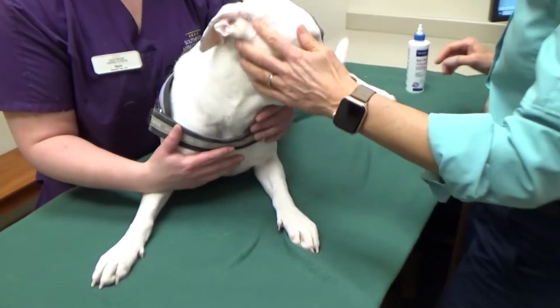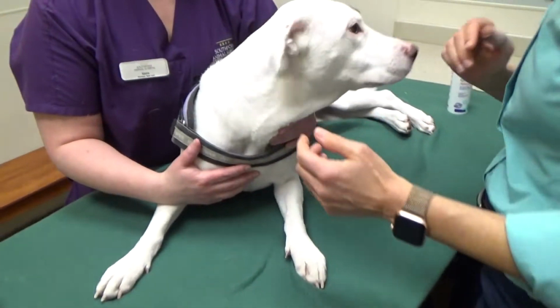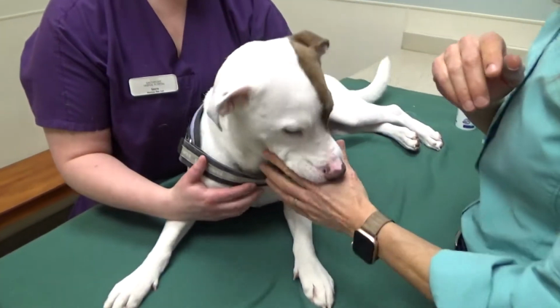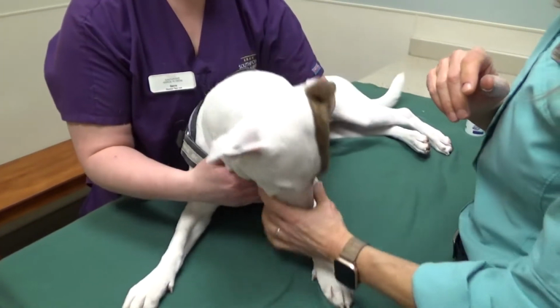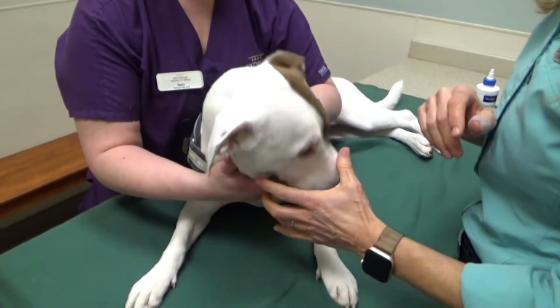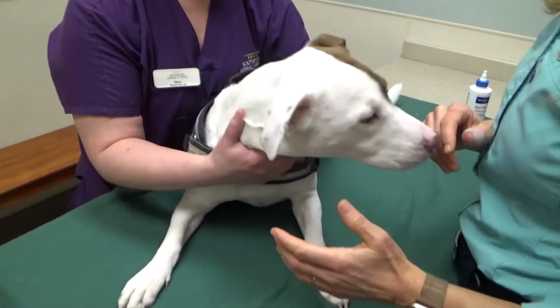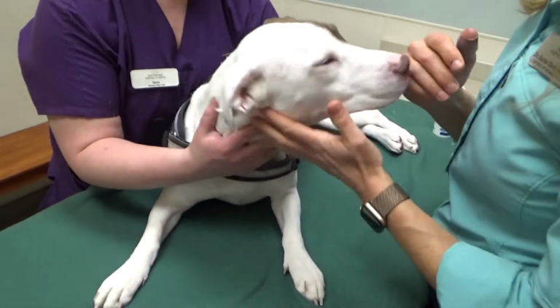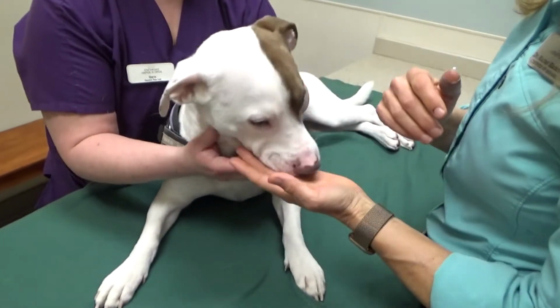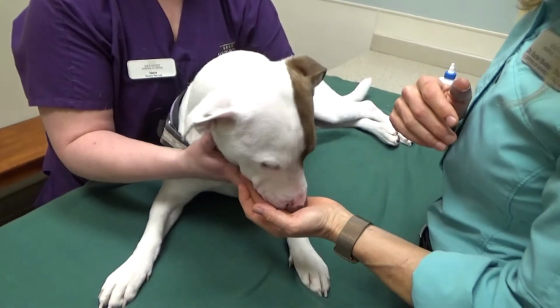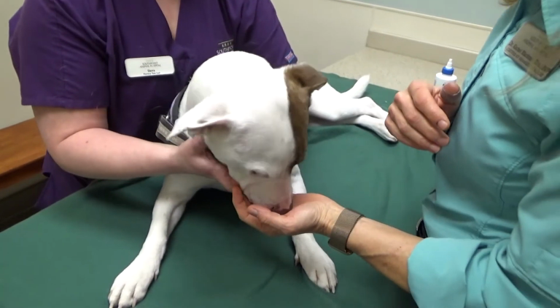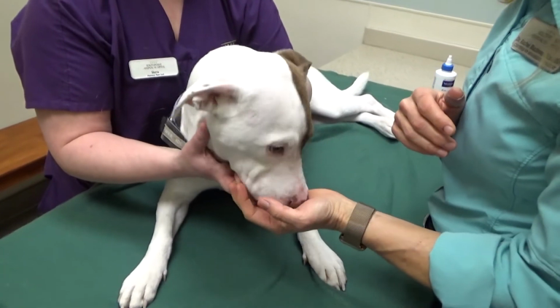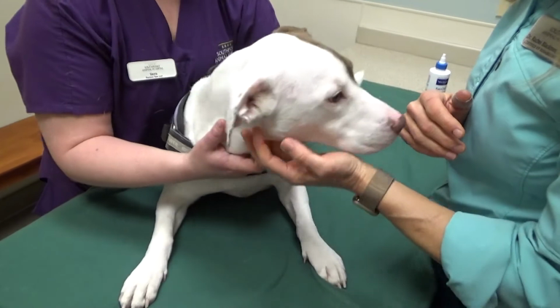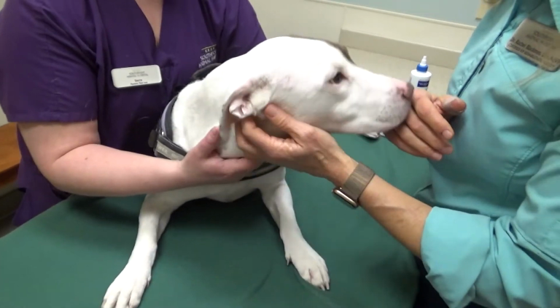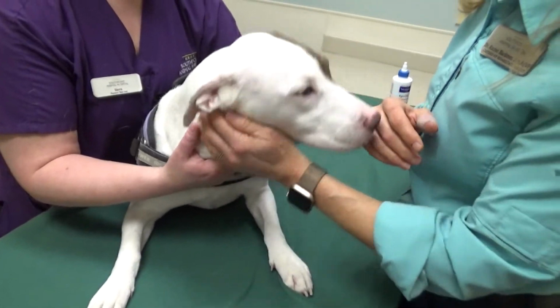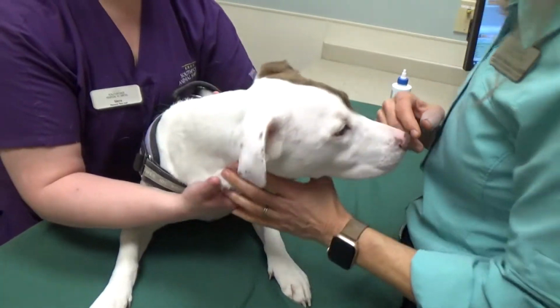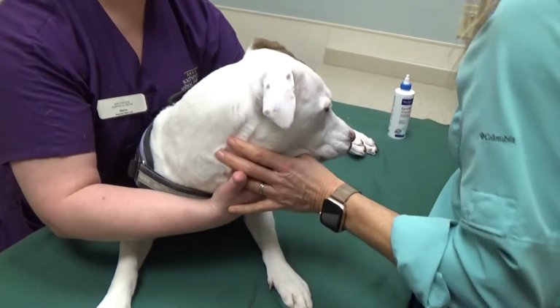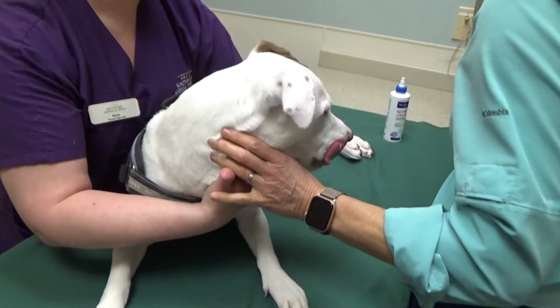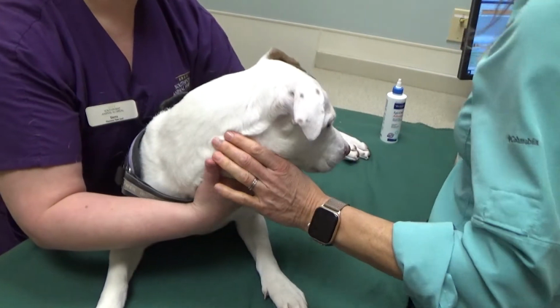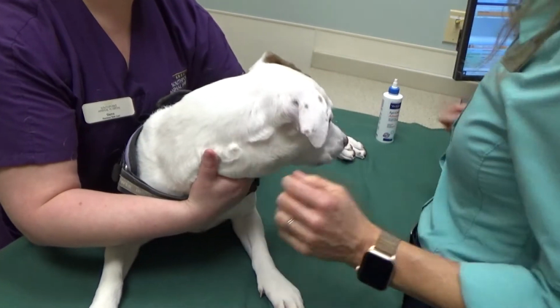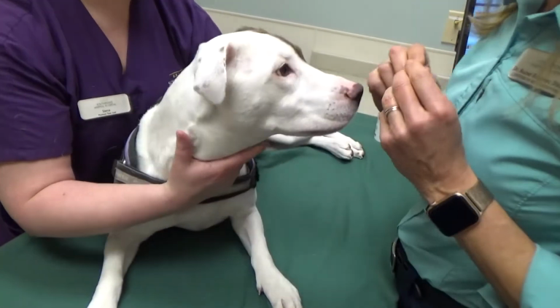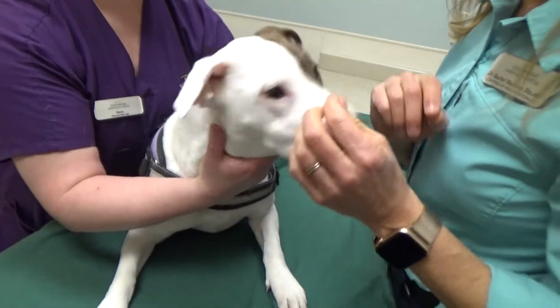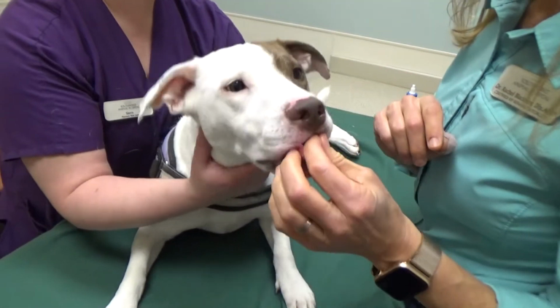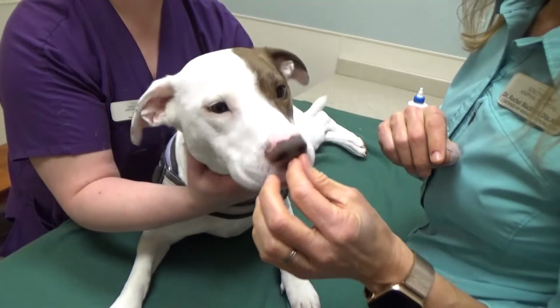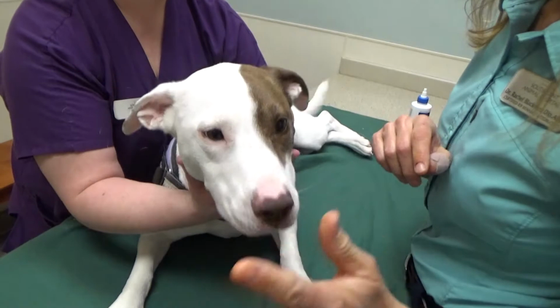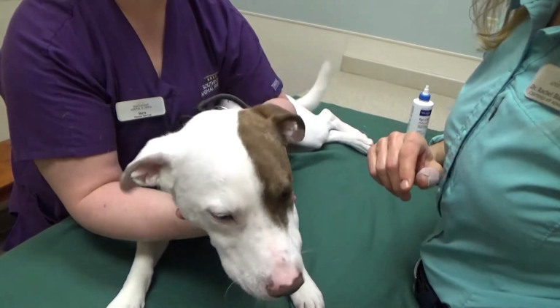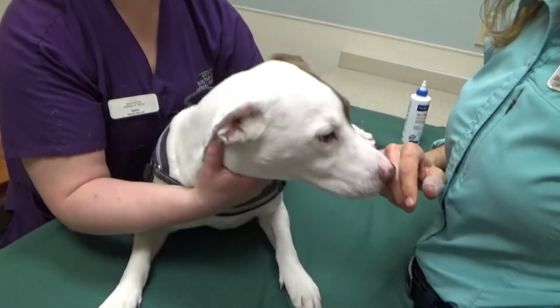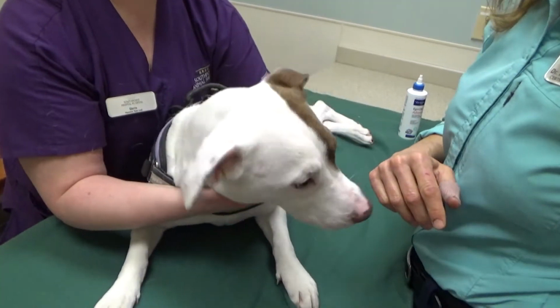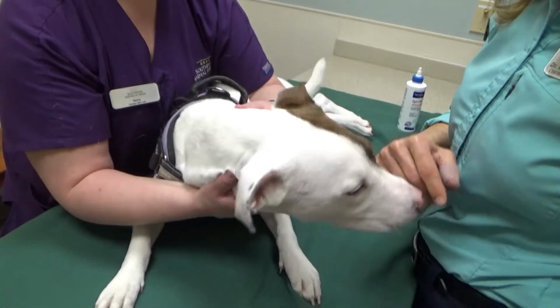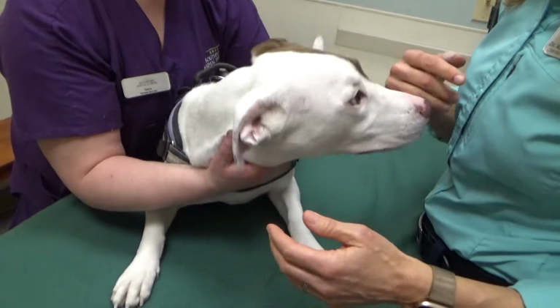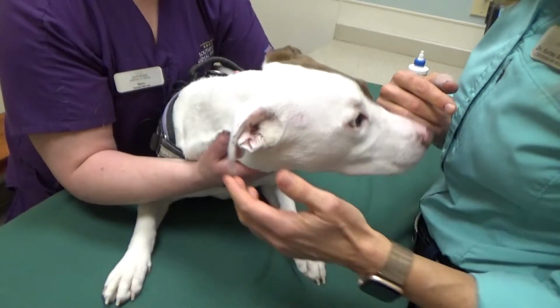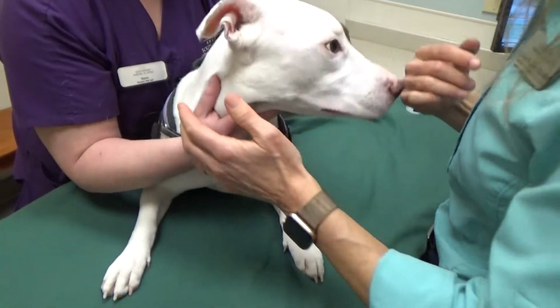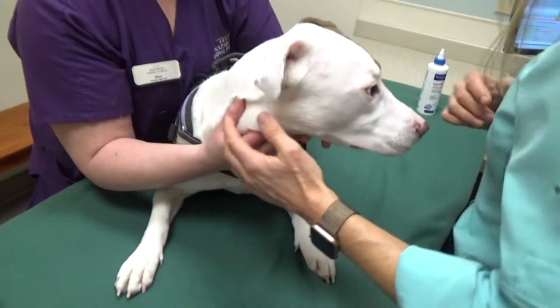Okay, so we're going to talk about cleaning ears. It's helpful if there are two of you — one to clean the ears and one to hold. We've got Gia up on the table because she's really good about being on the table, but you can do this on the floor. This is just to make it easier to videotape today.